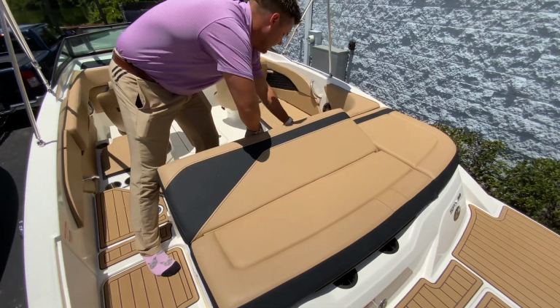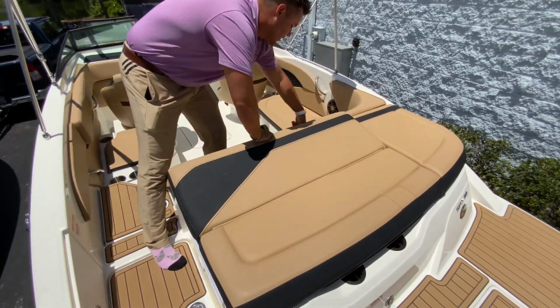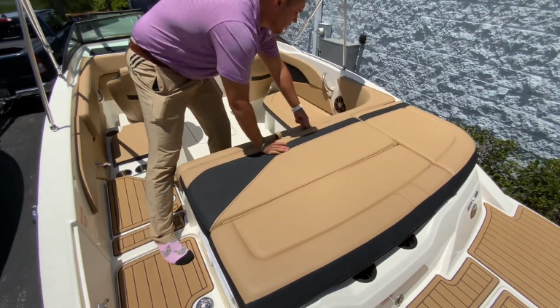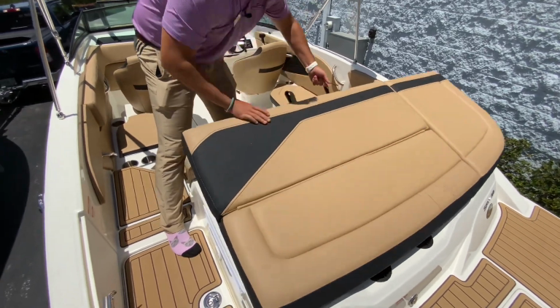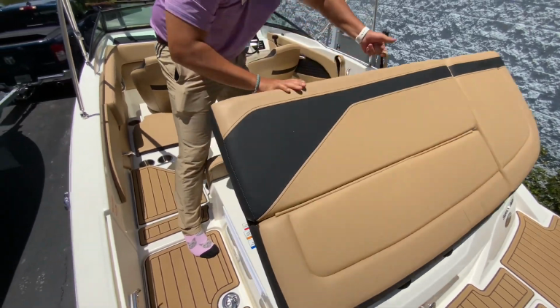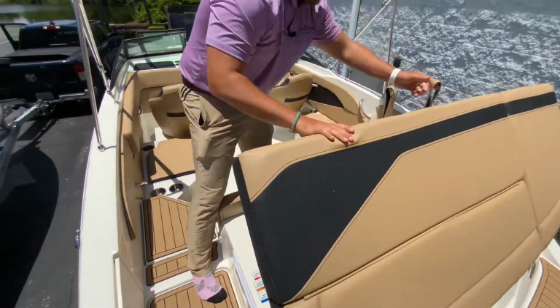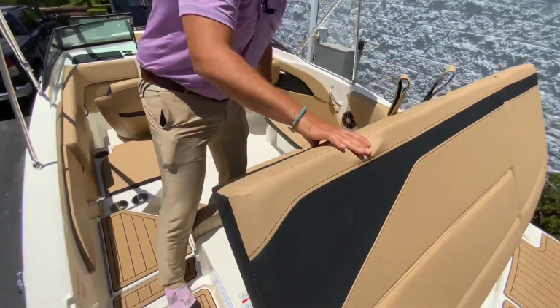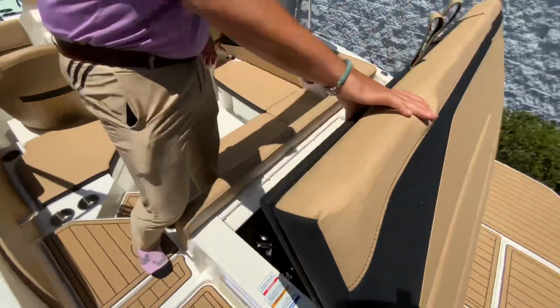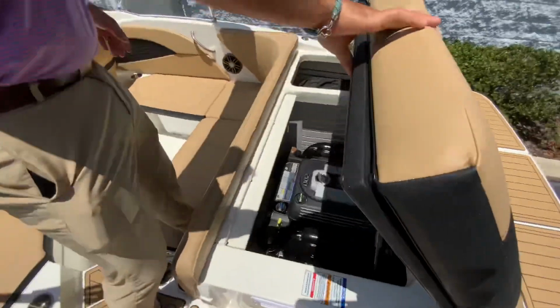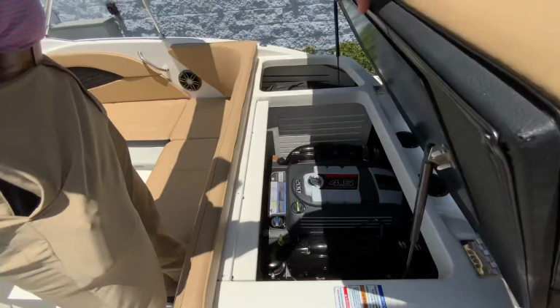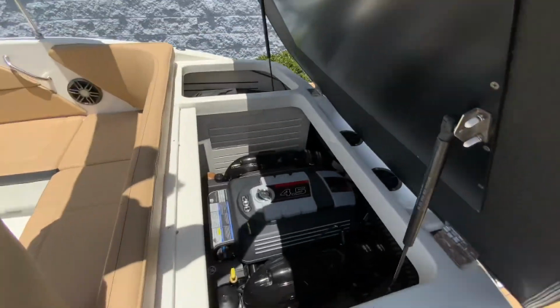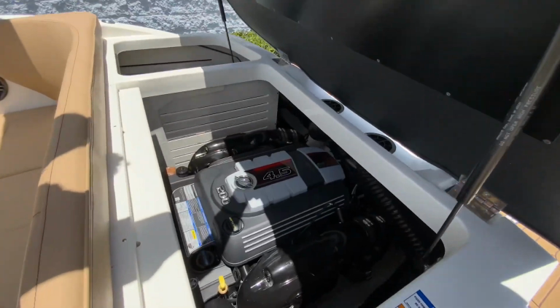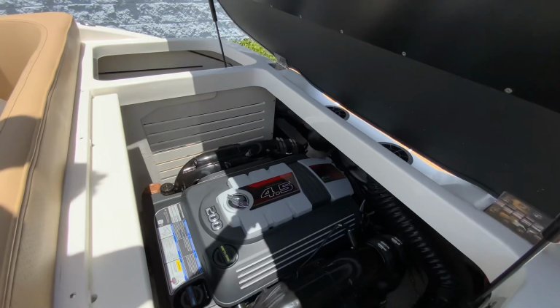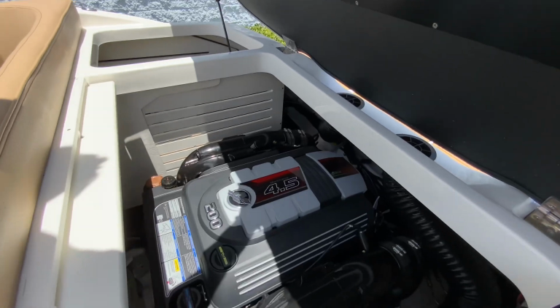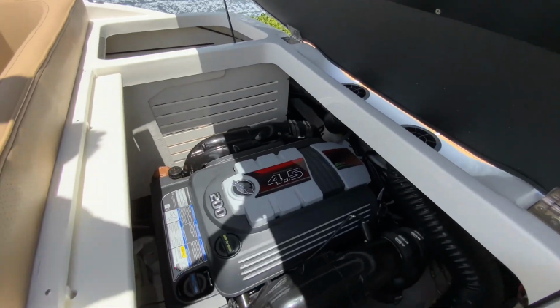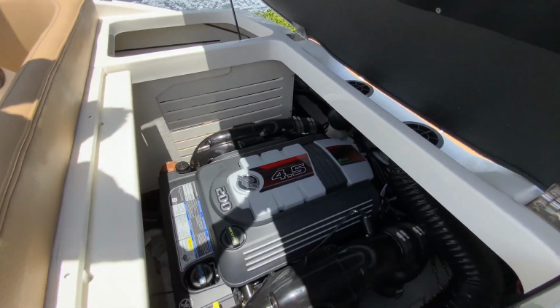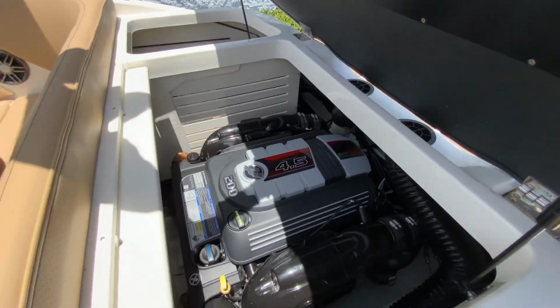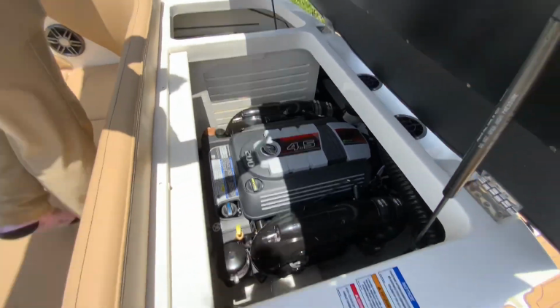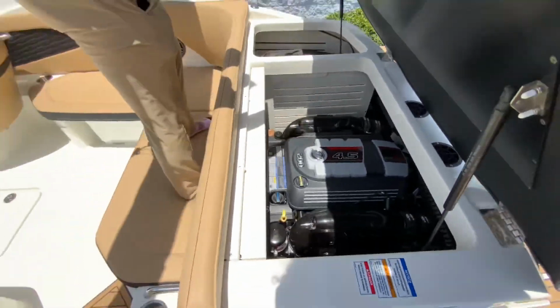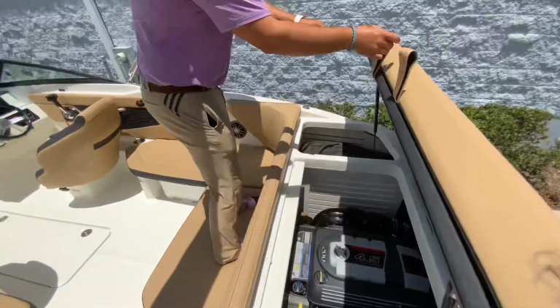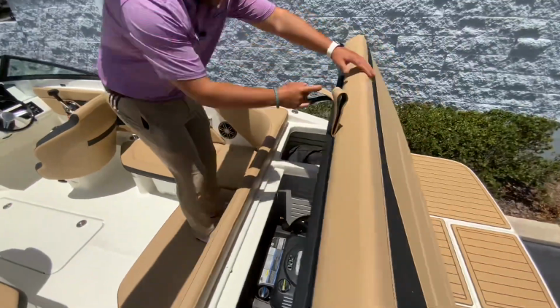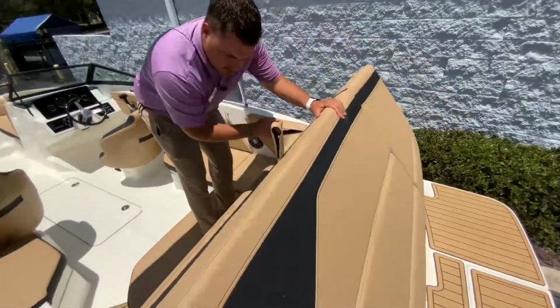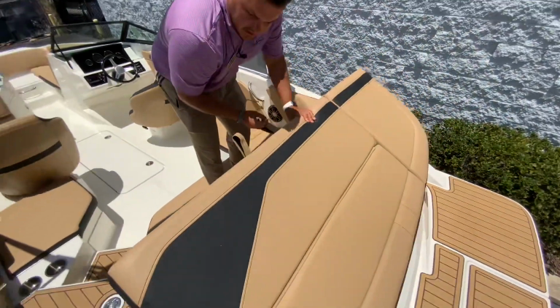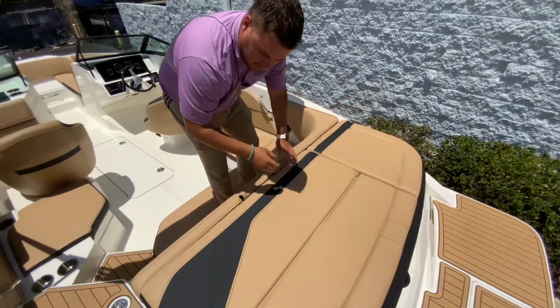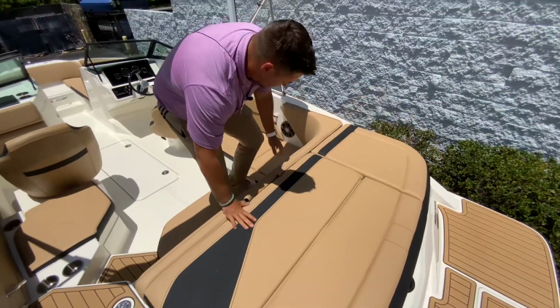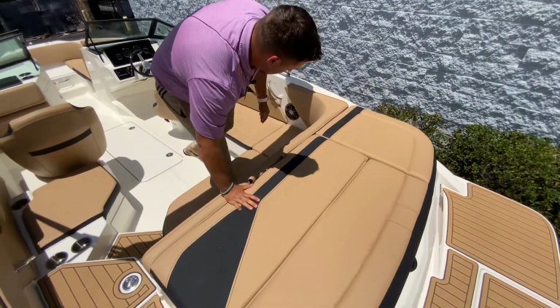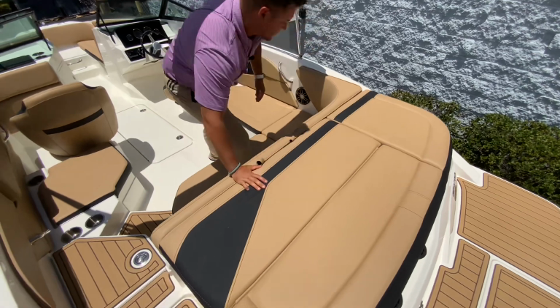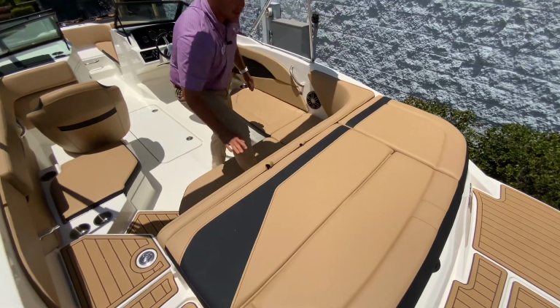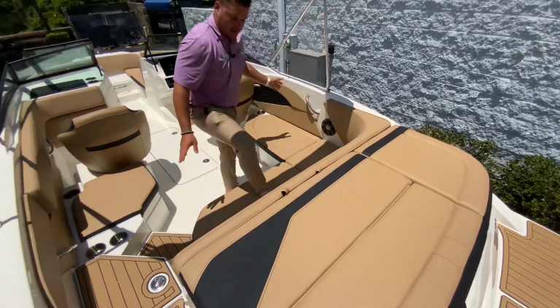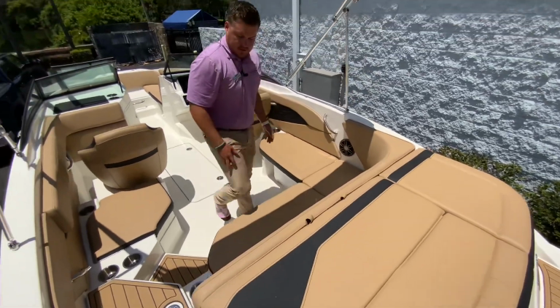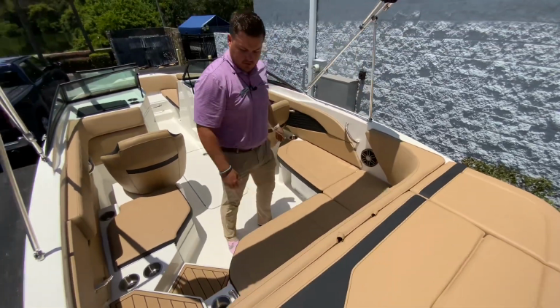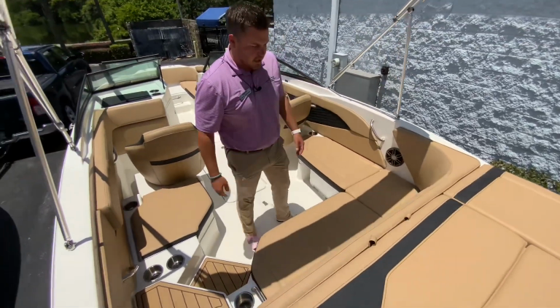In here you do have a 200 horsepower Mercruiser stern drive motor. This gets the boat up to speed around 50 miles per hour. You can tow people on it — you can do anything that you'd like.